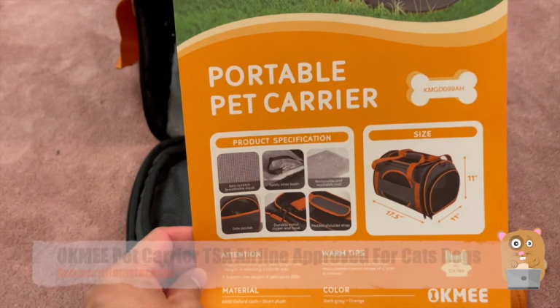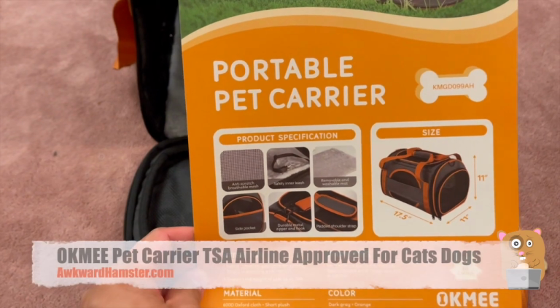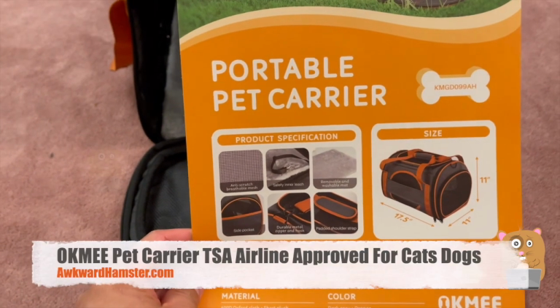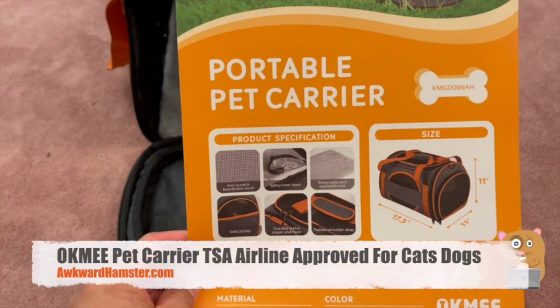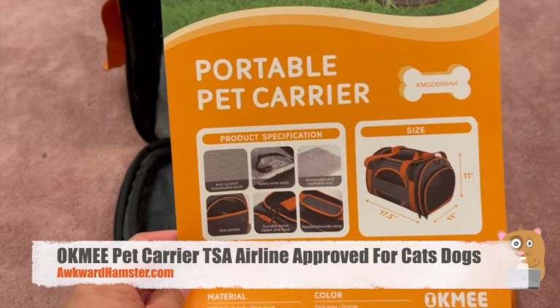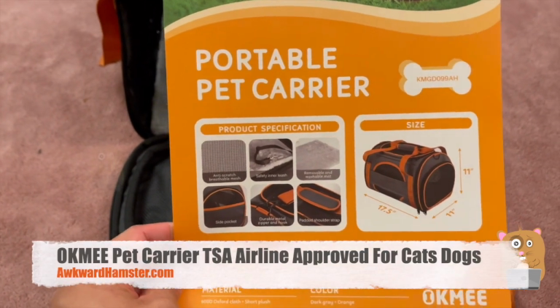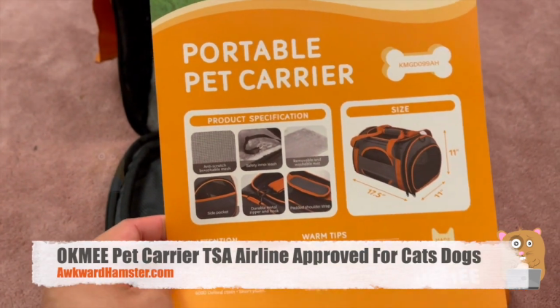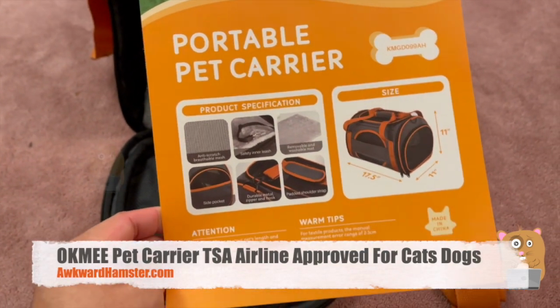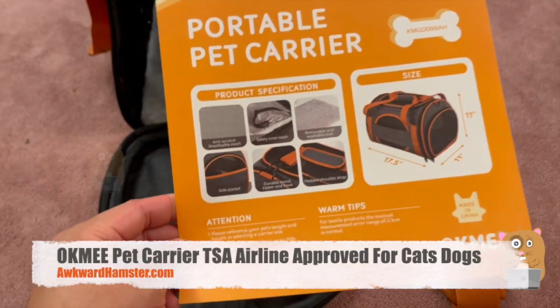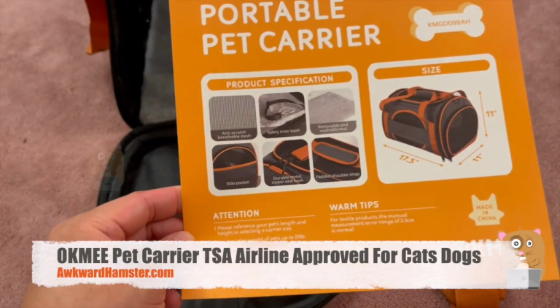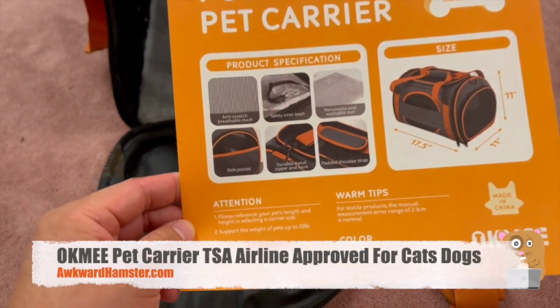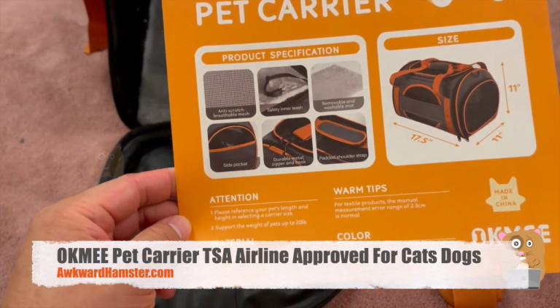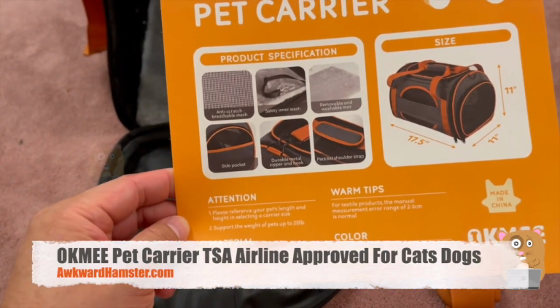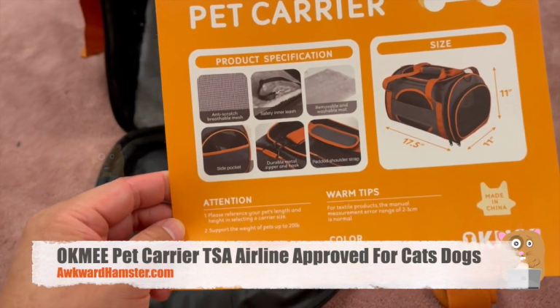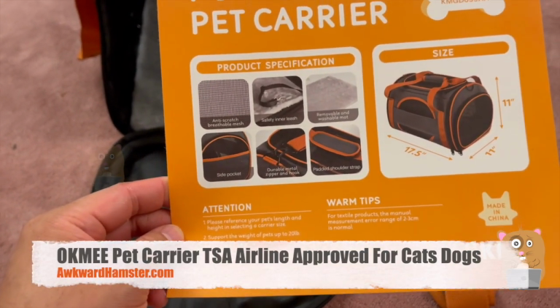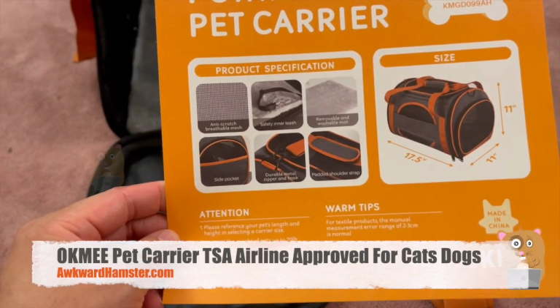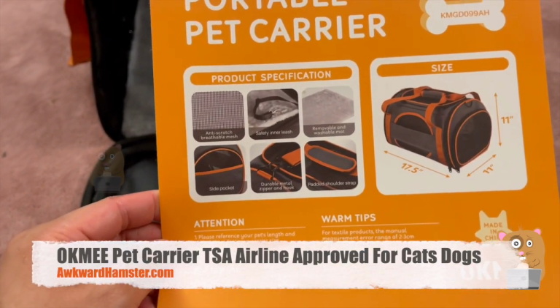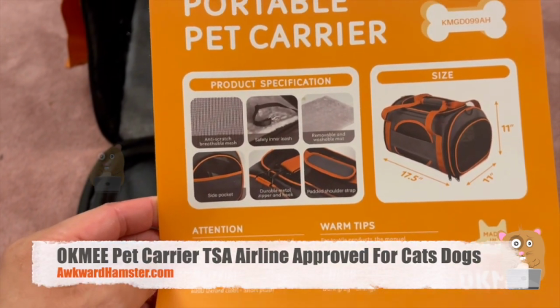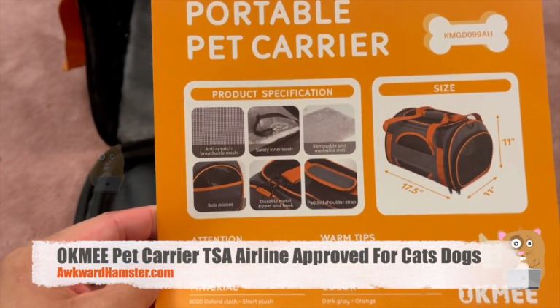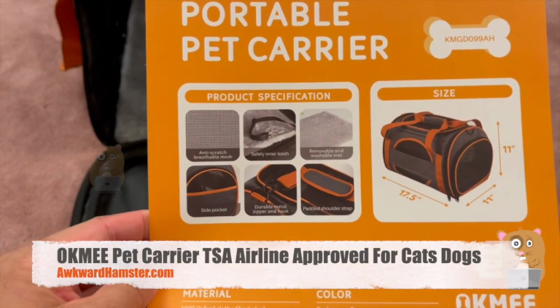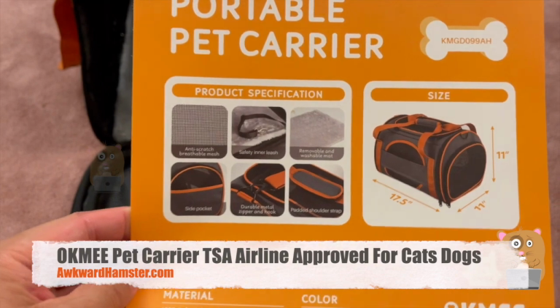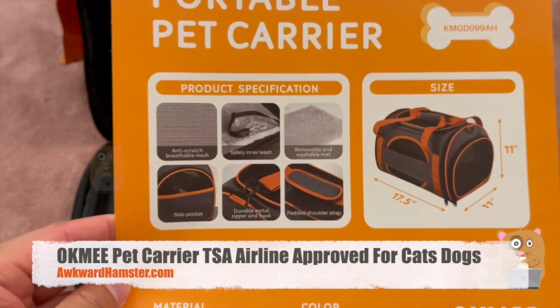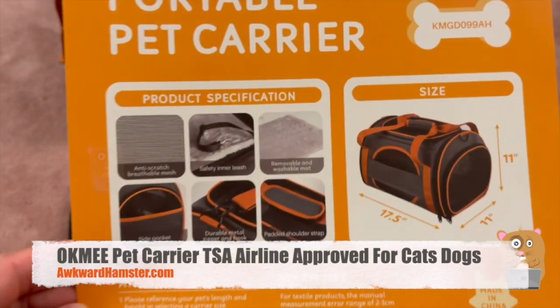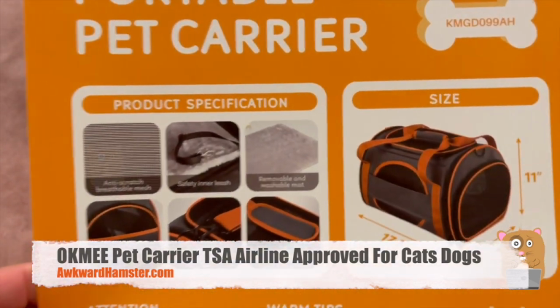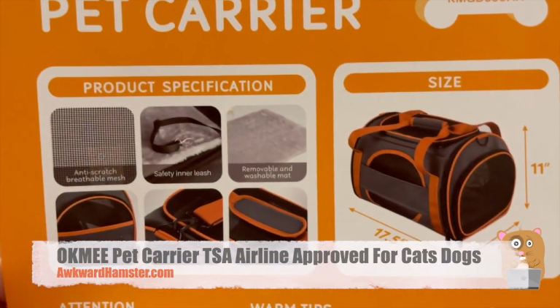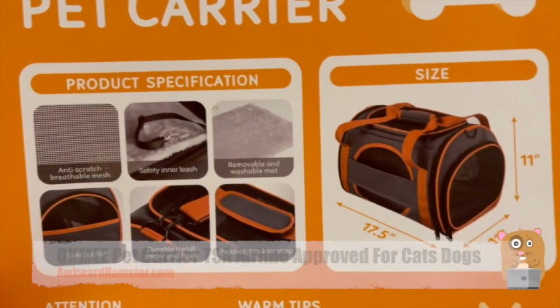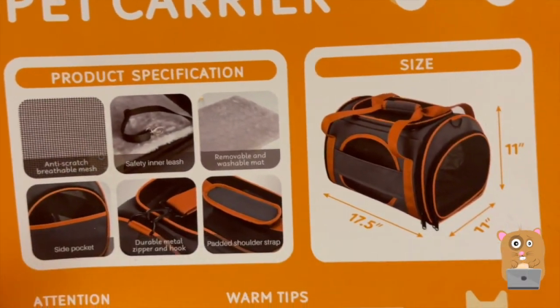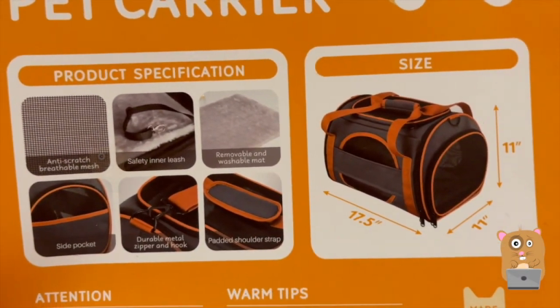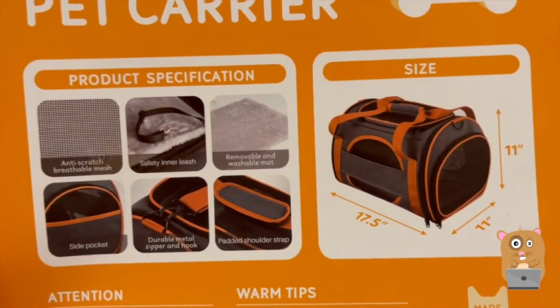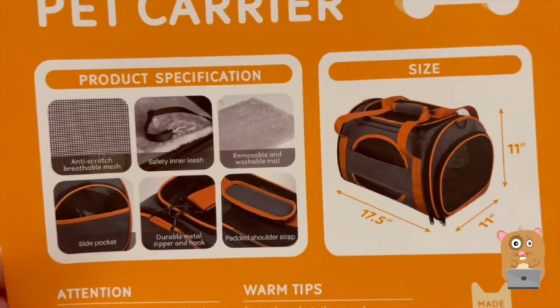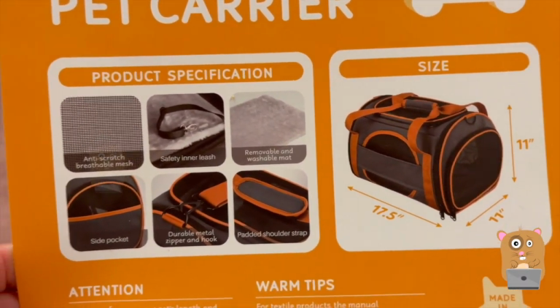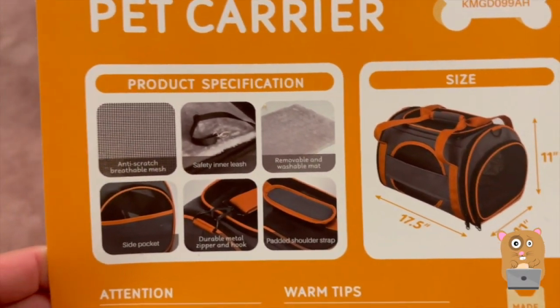Hi and welcome to Aqua Hamster. Today we take a look at this pet carrier. Here are the specs for the size of it.